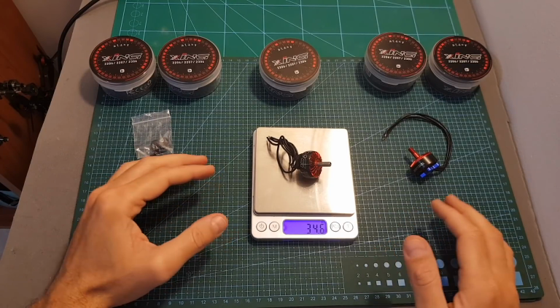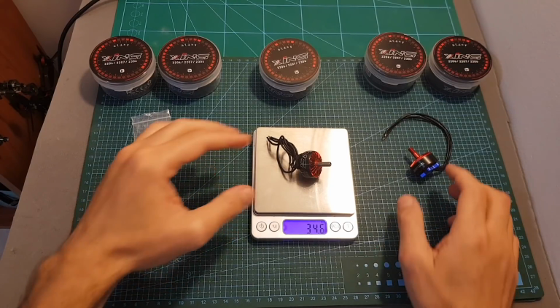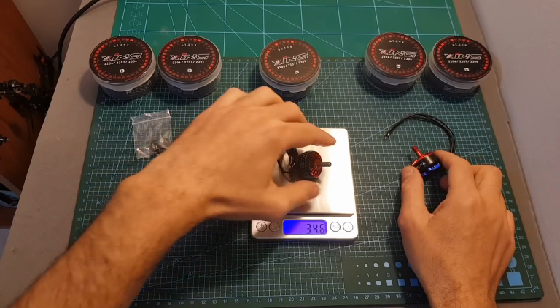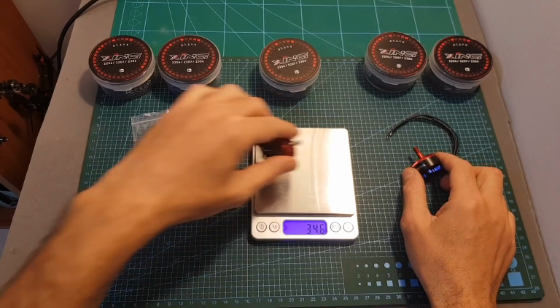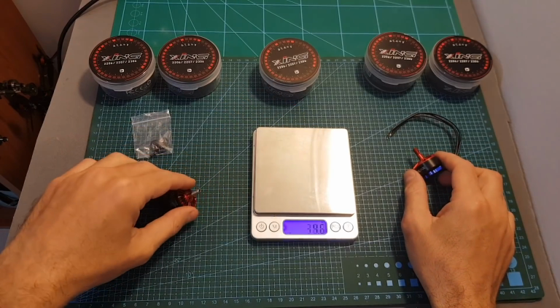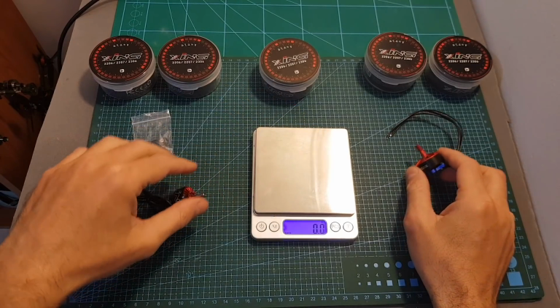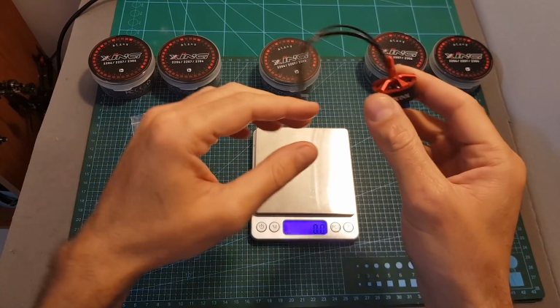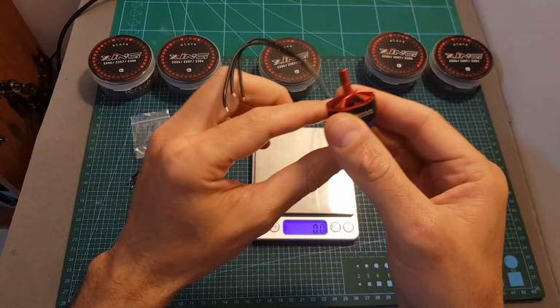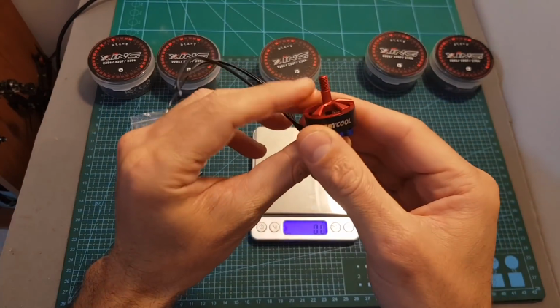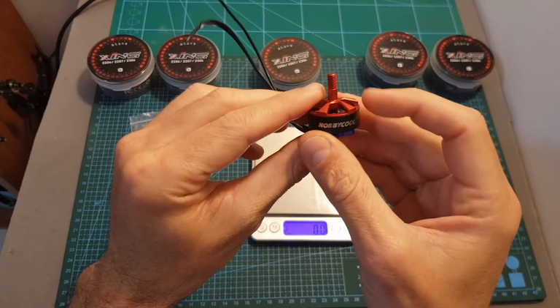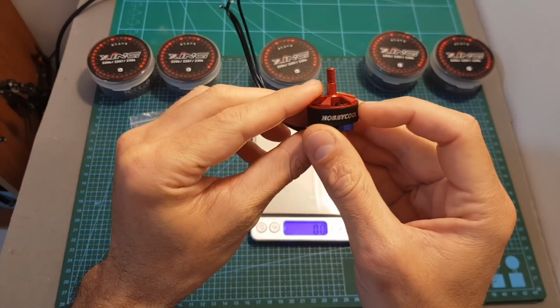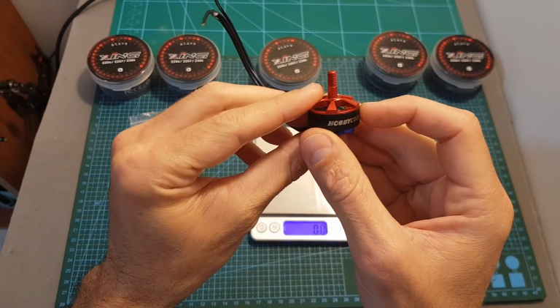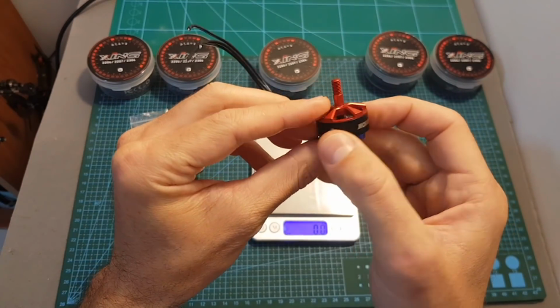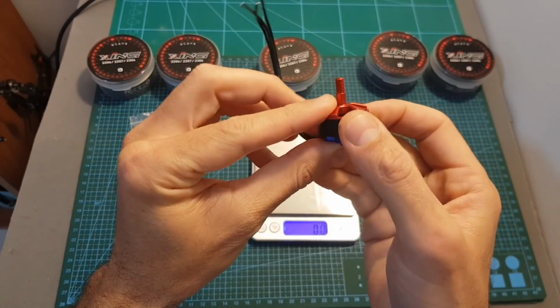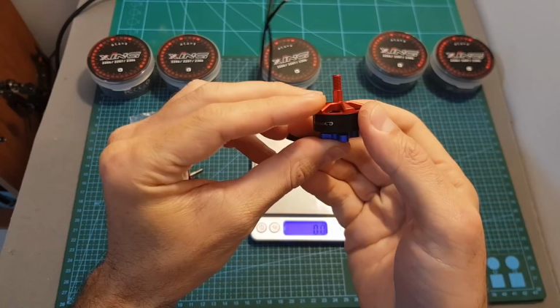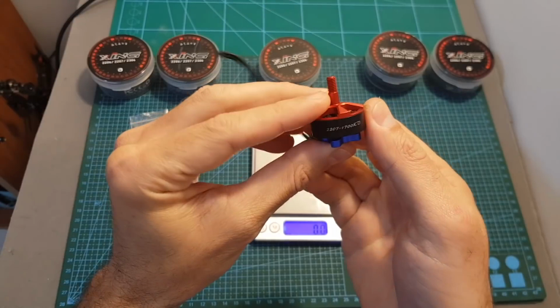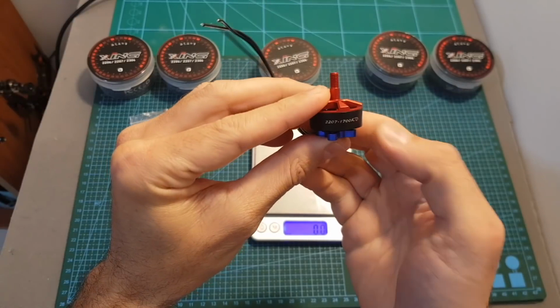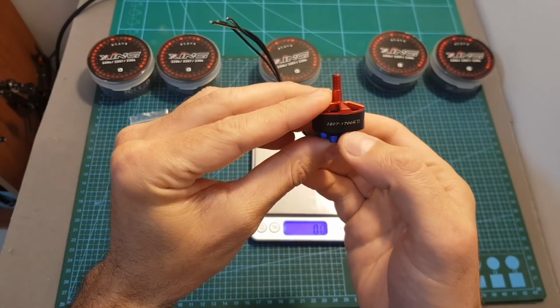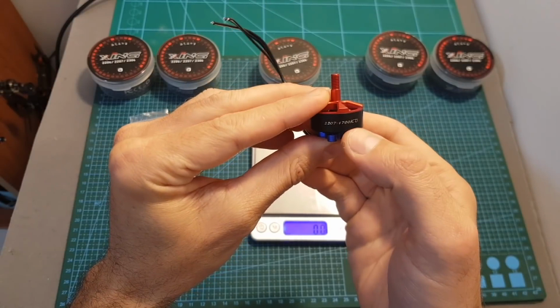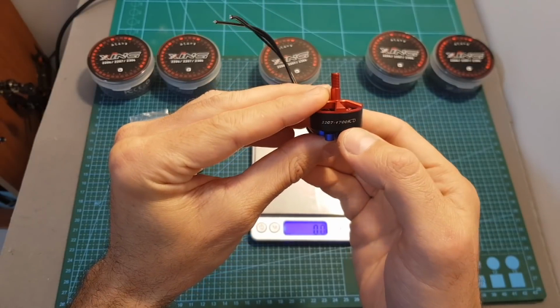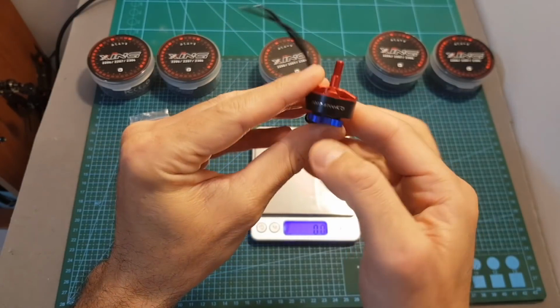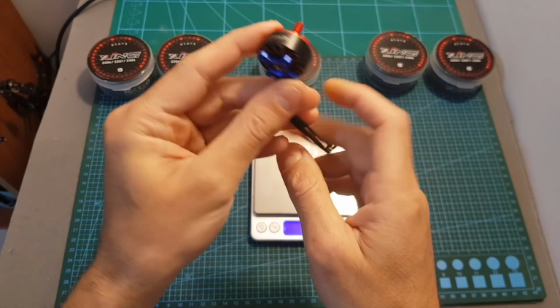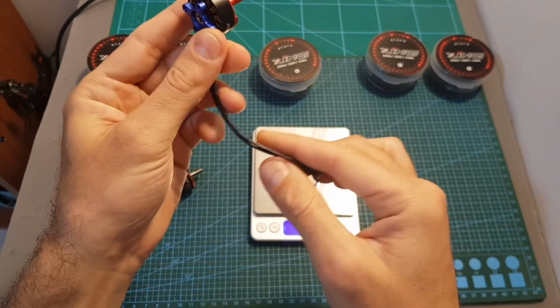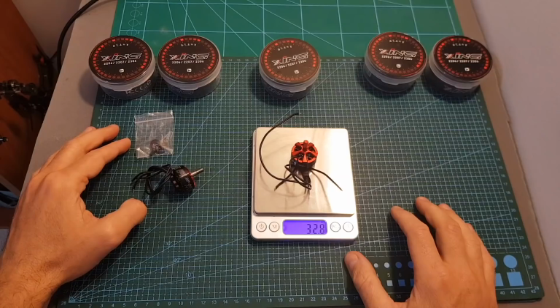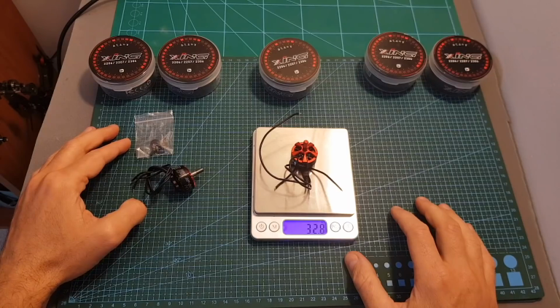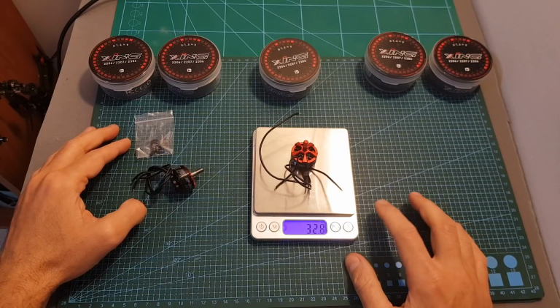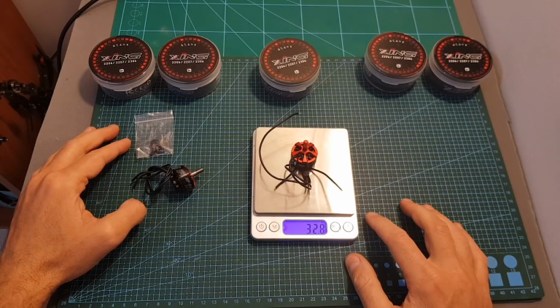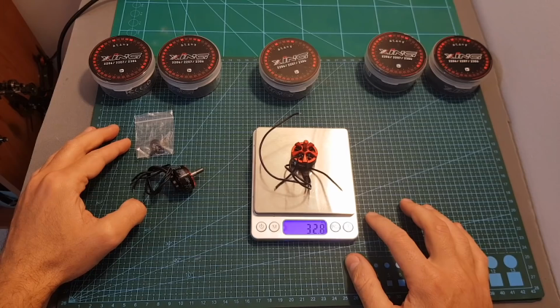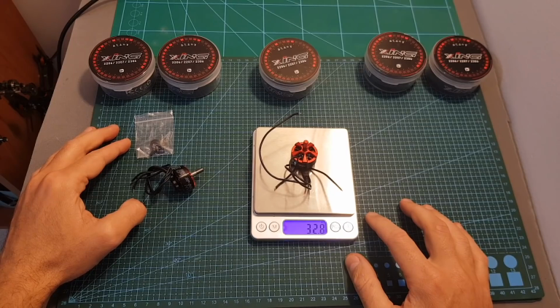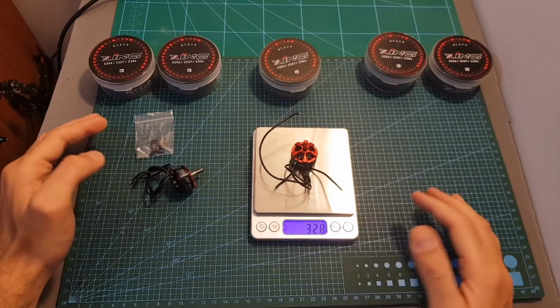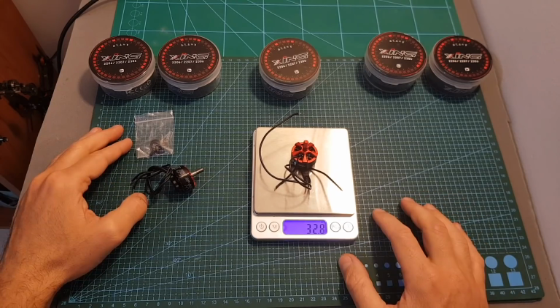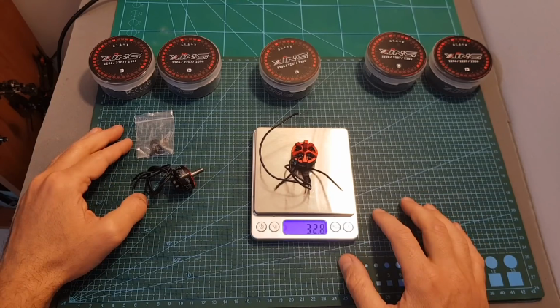The only 2207 motor I currently have to compare it with is this HobbyKool branded Brother Hobby 2207 1700 KV motor, and the weight of this motor is 32.8 grams, so it's a little bit lighter.